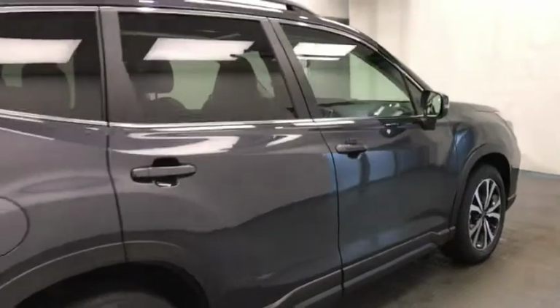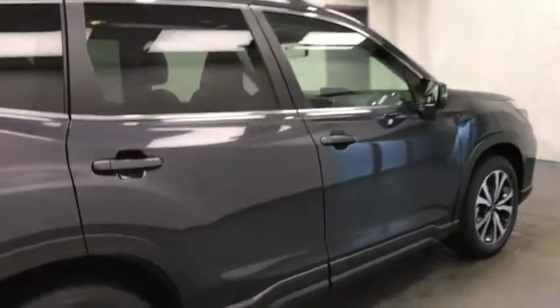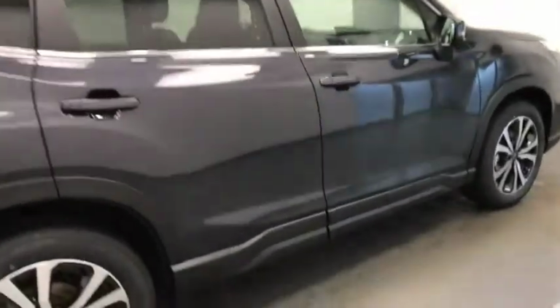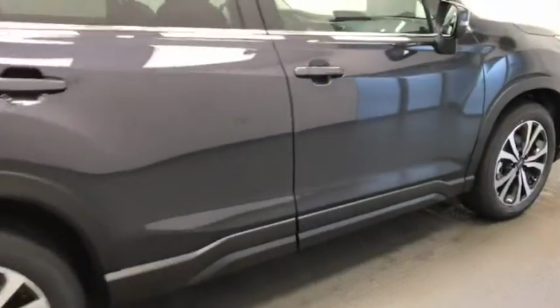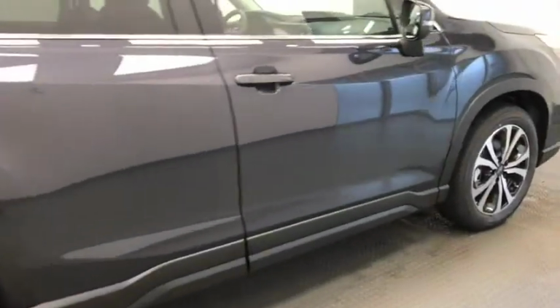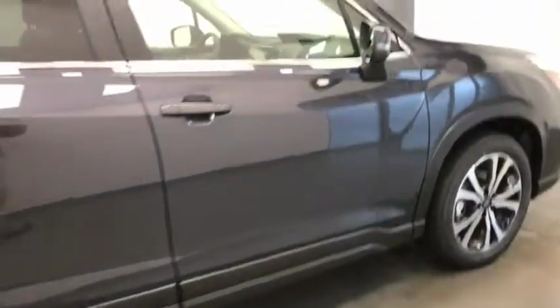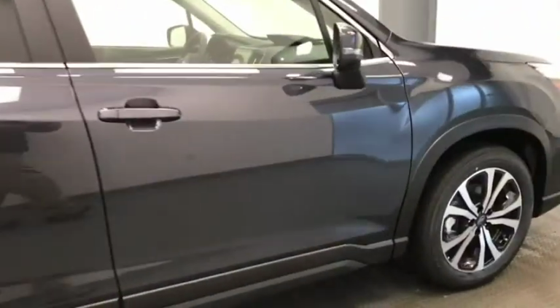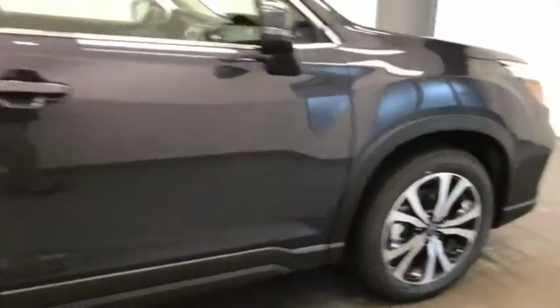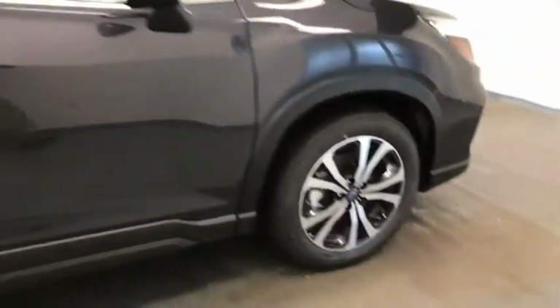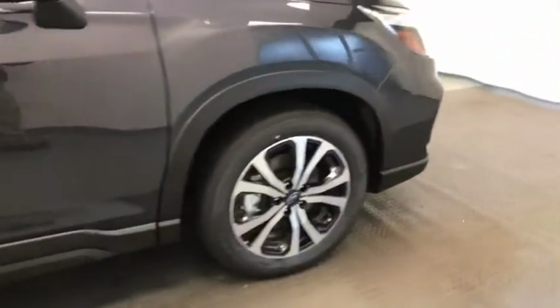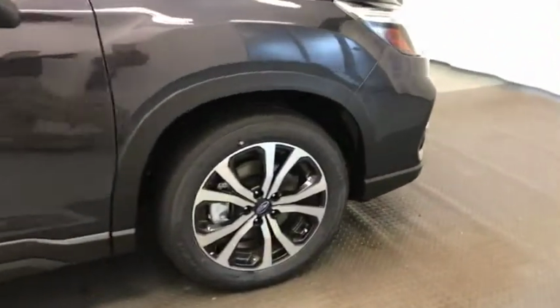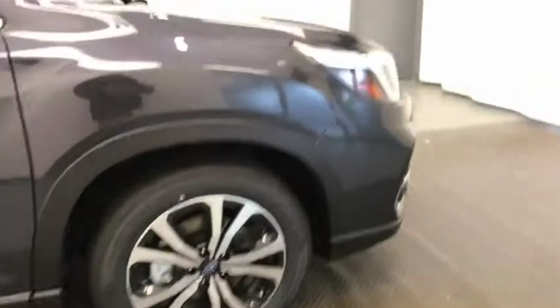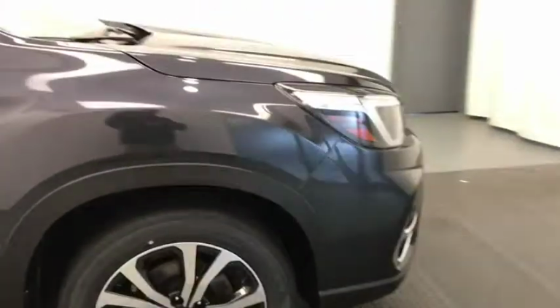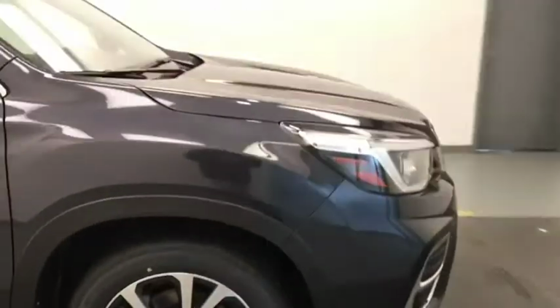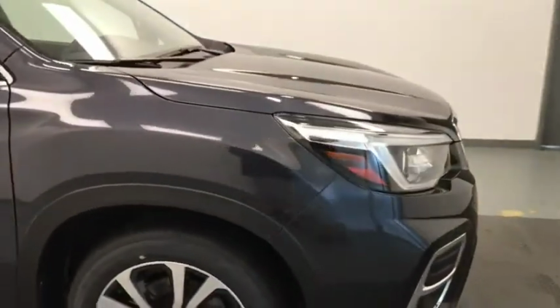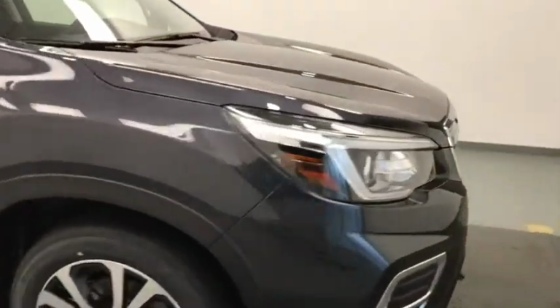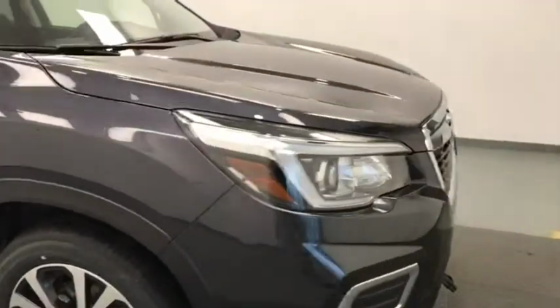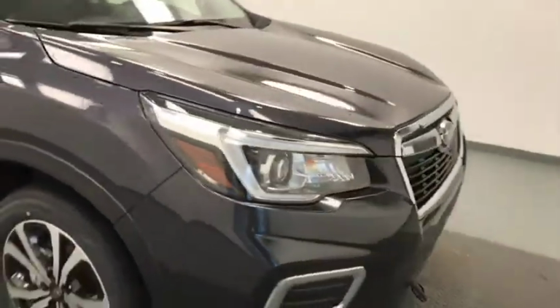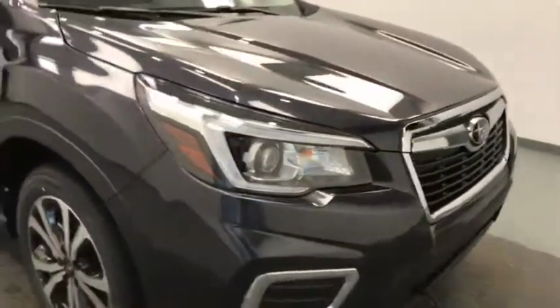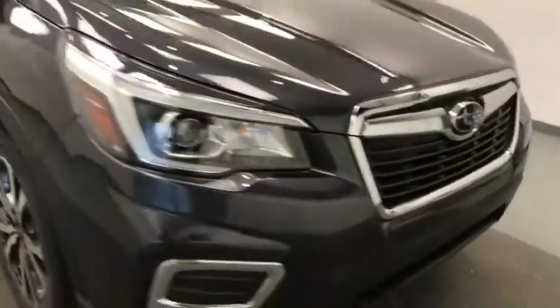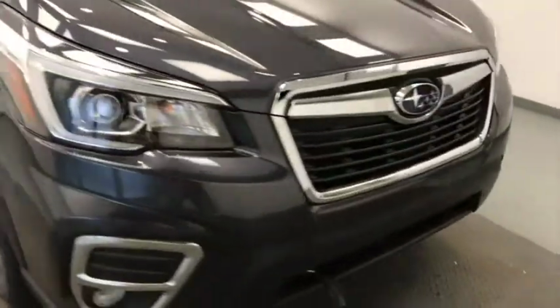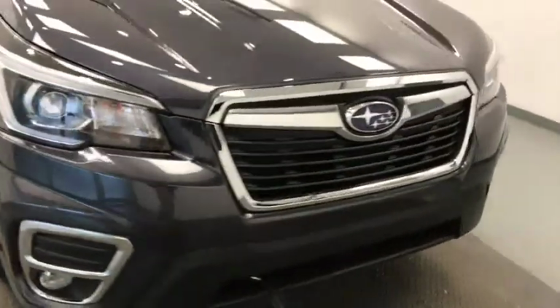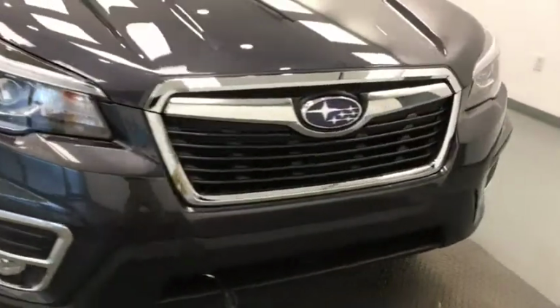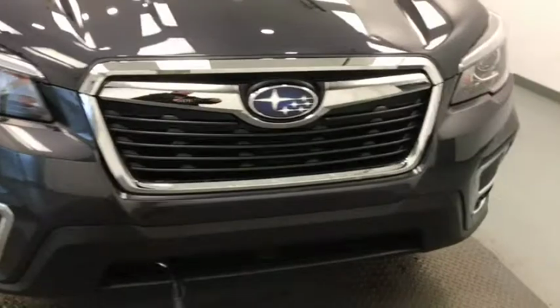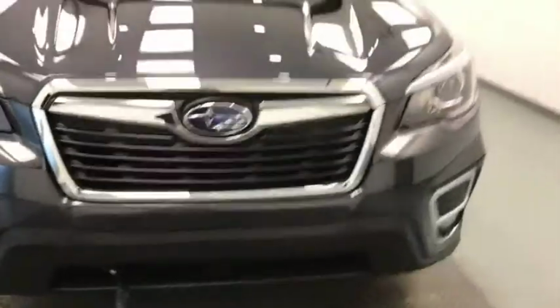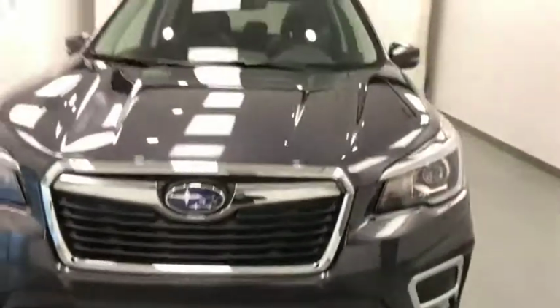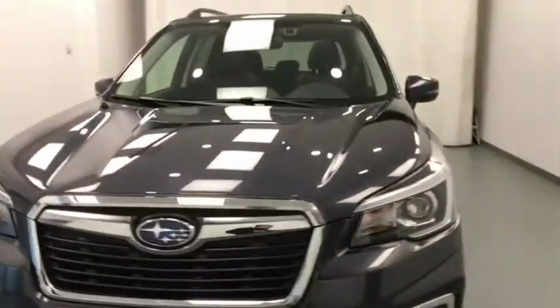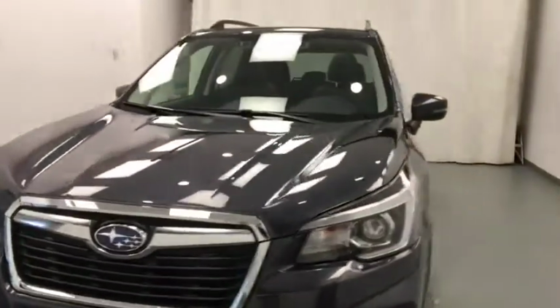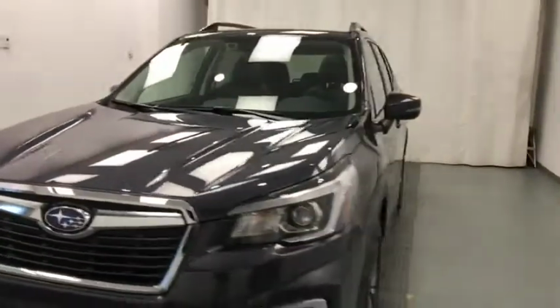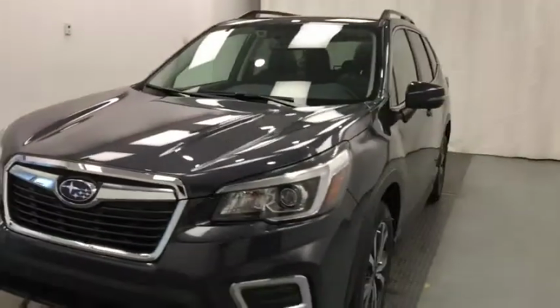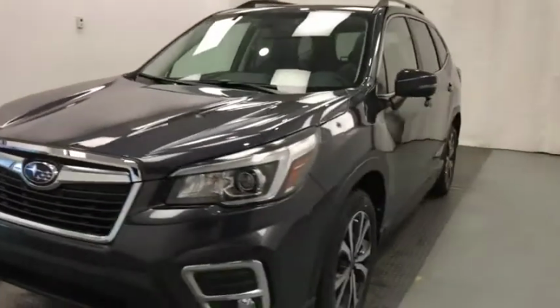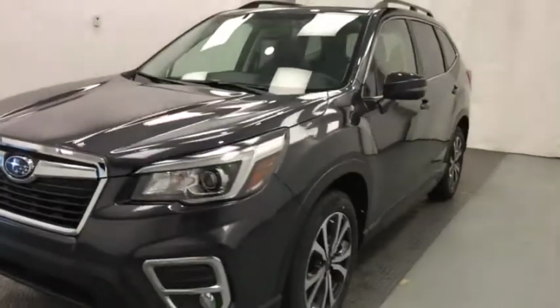And there you have it folks, stock number 203685. You've just checked out this 2019 Subaru Forester, and our color is dark gray metallic.